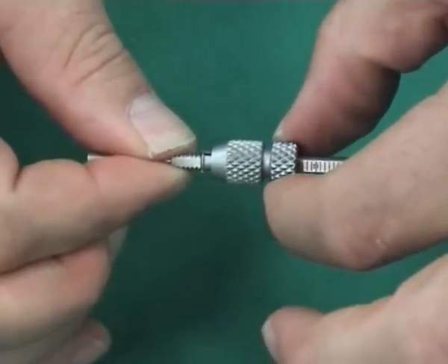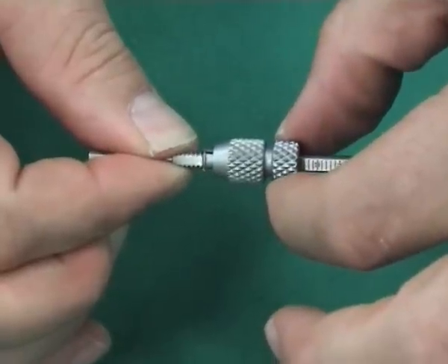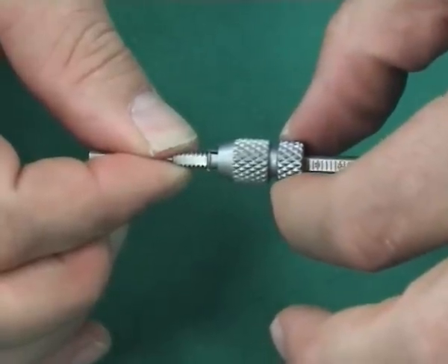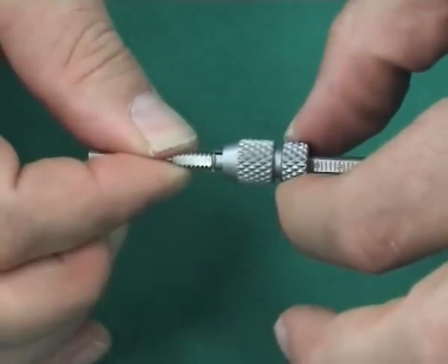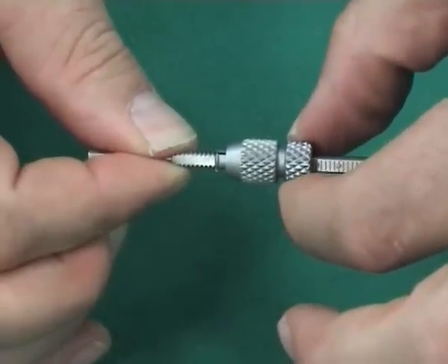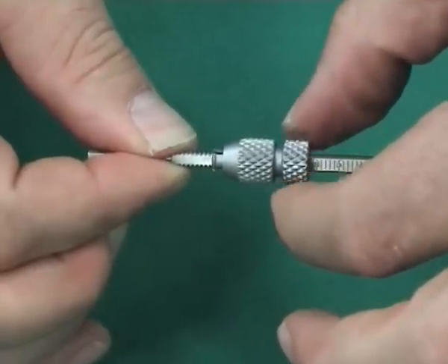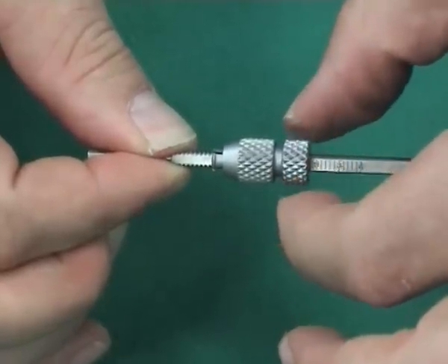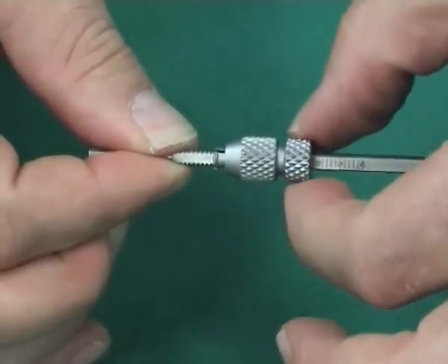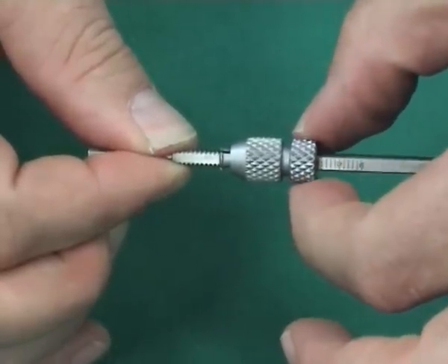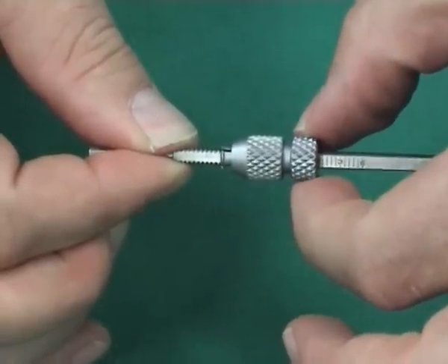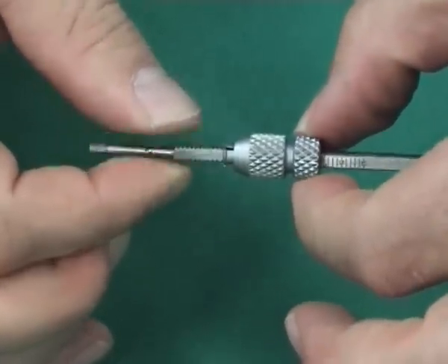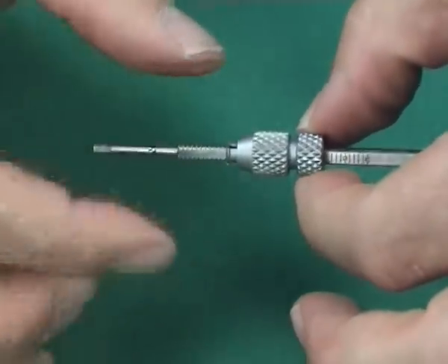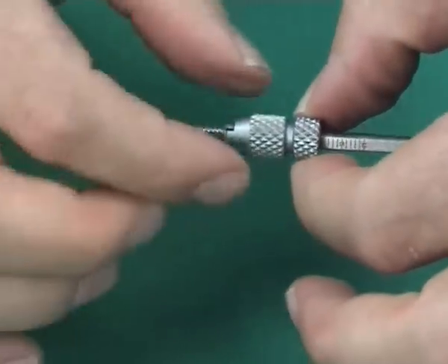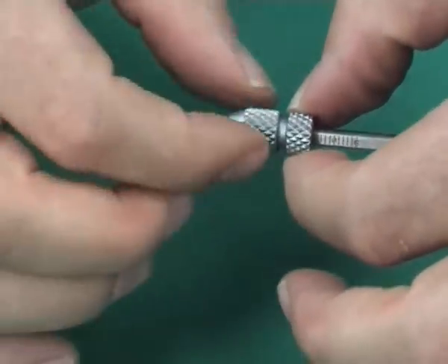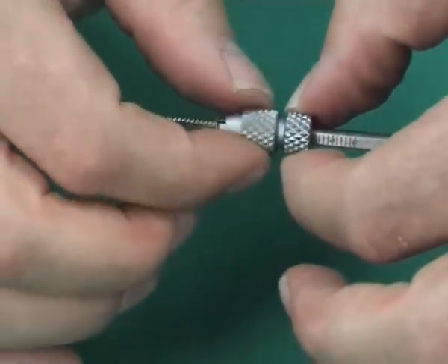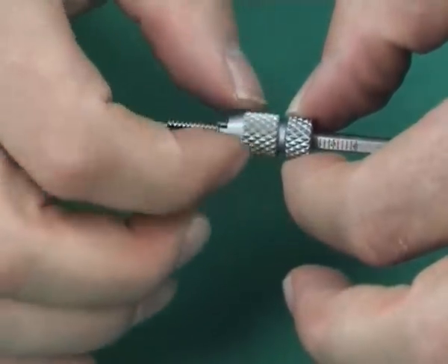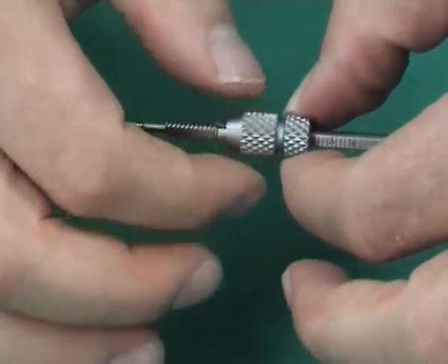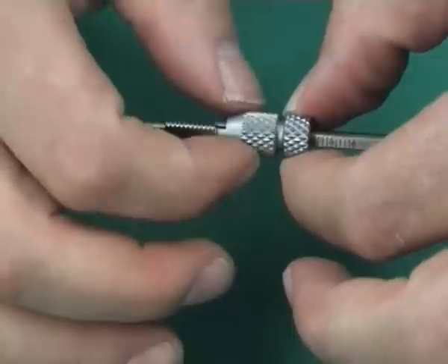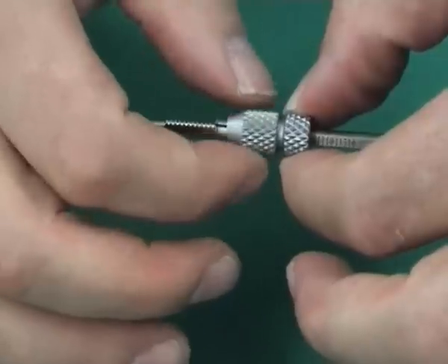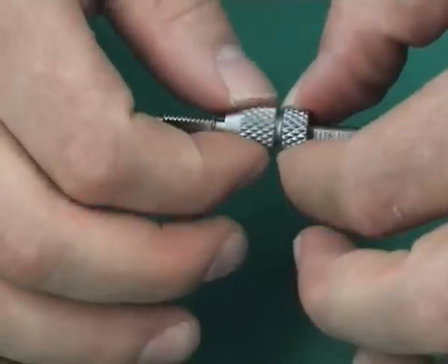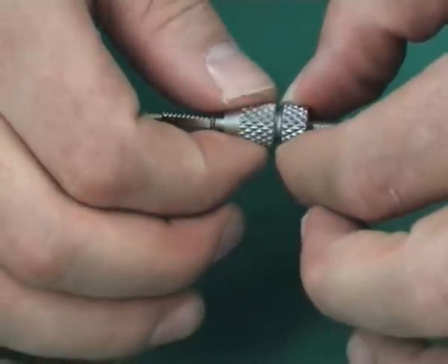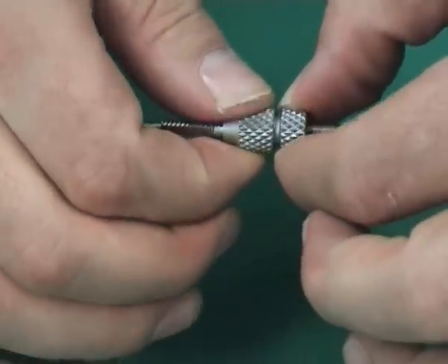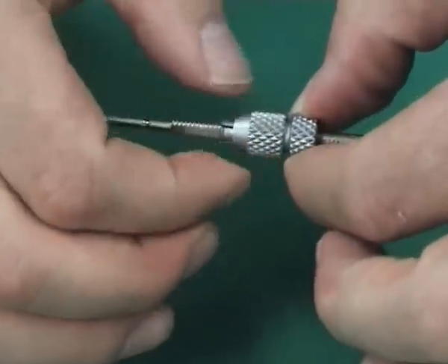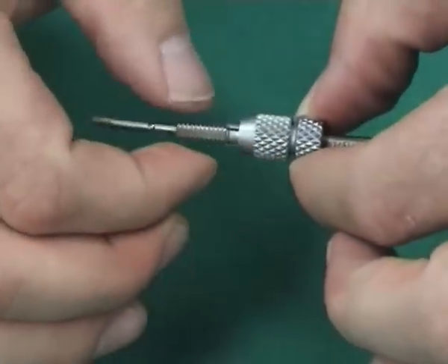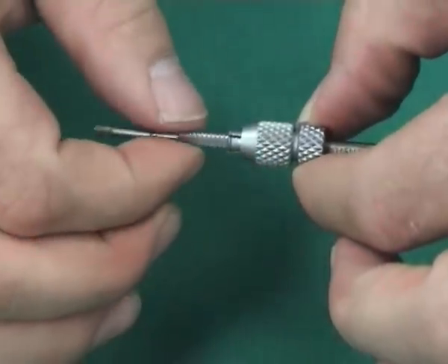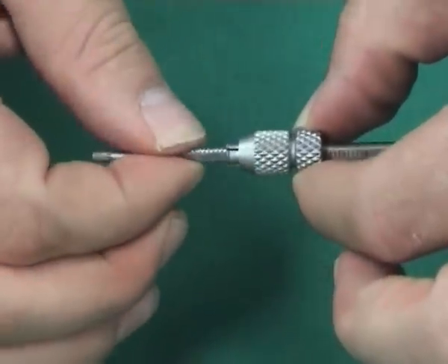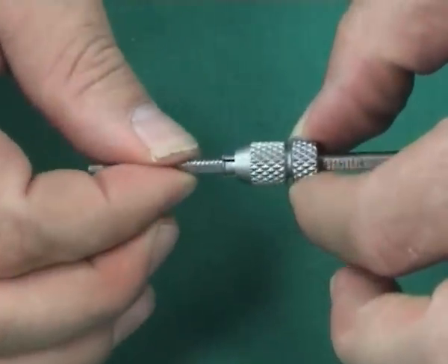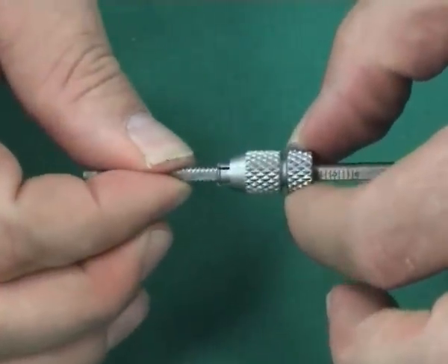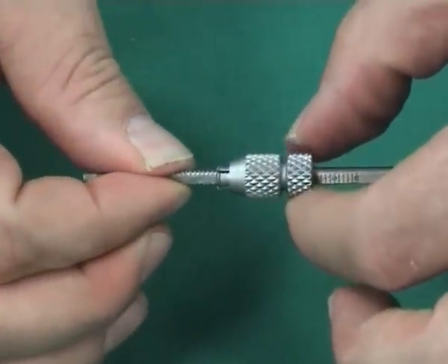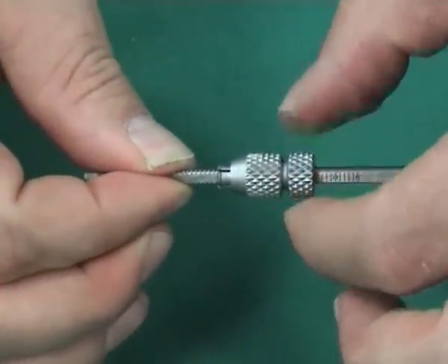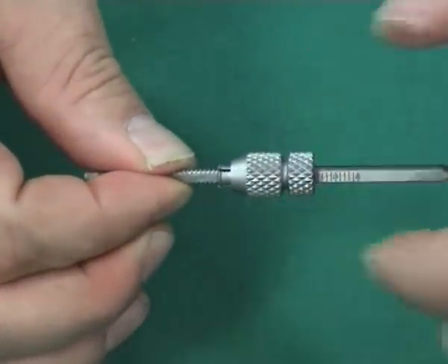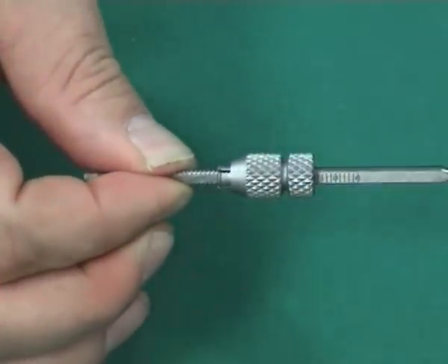The drill can then be inserted with a motor. The length should be checked with an image intensifier after drilling, while the drill is still inserted in the scaphoid.